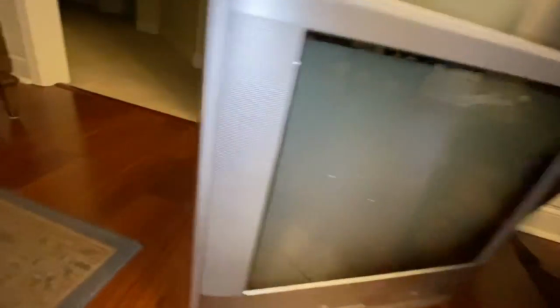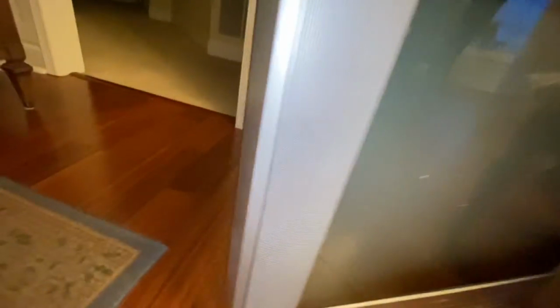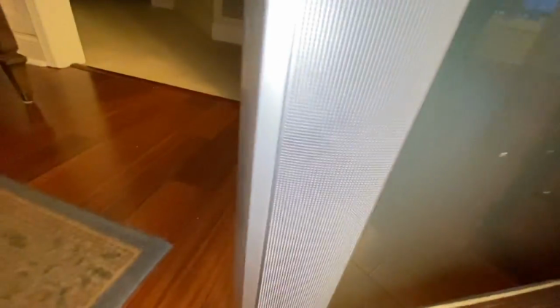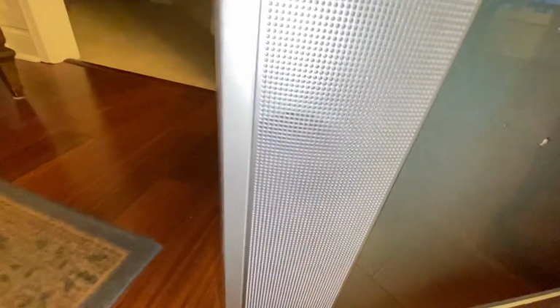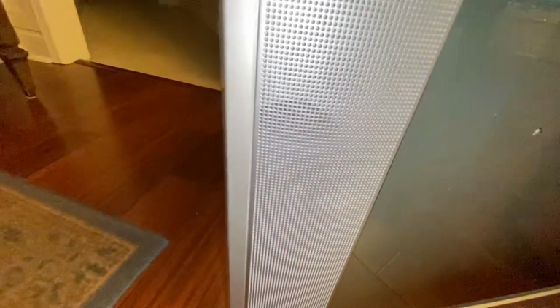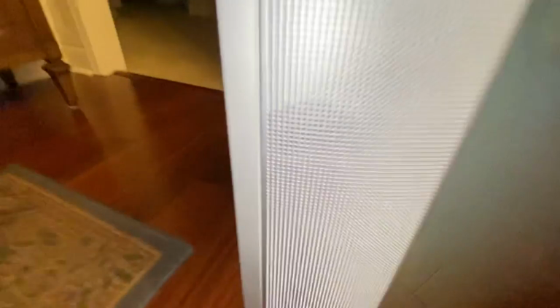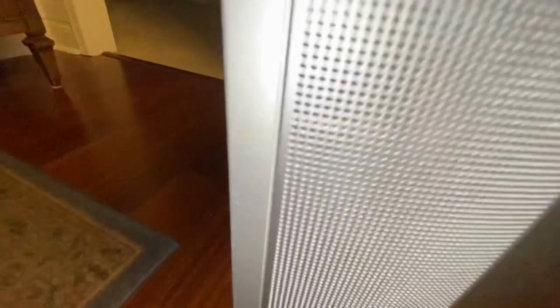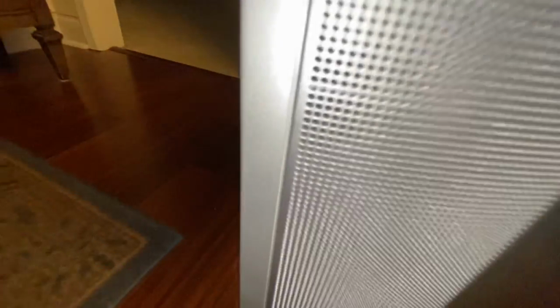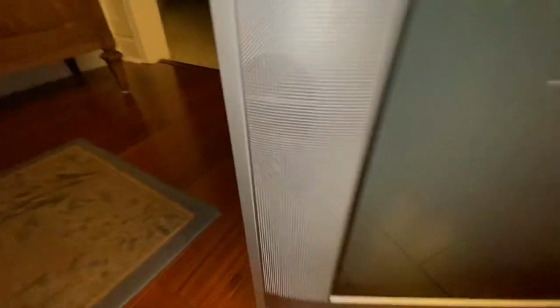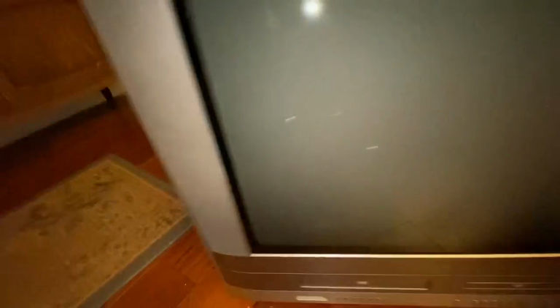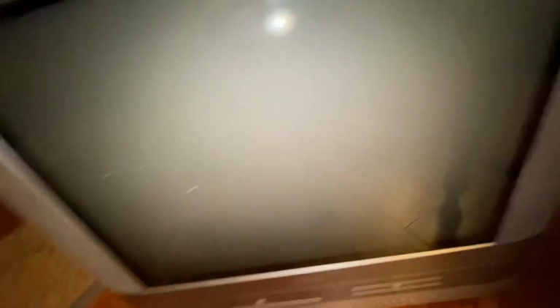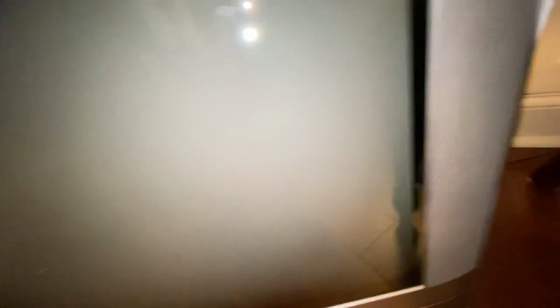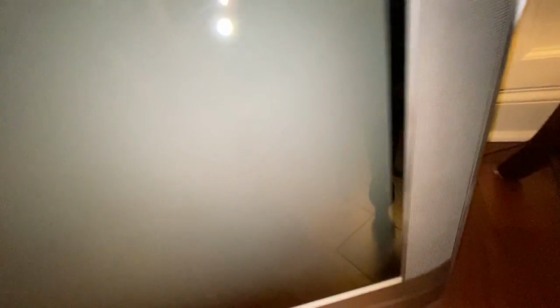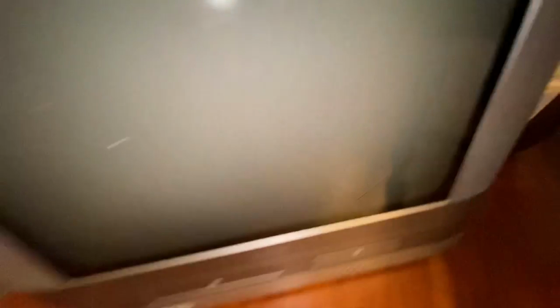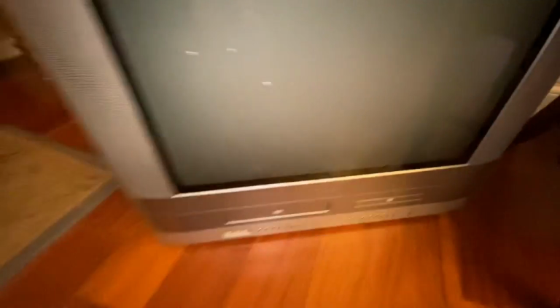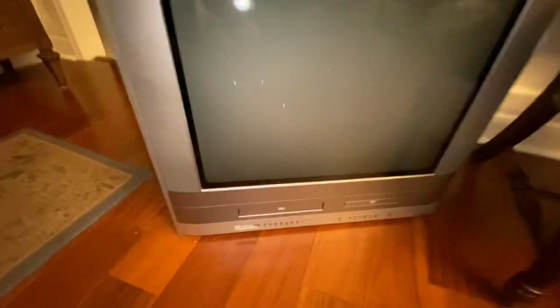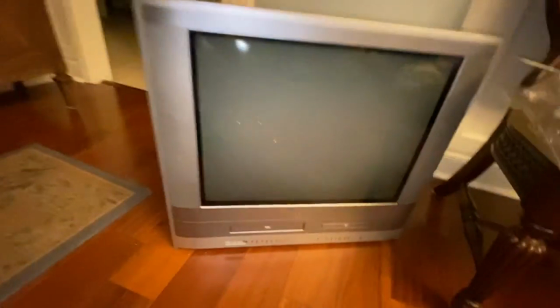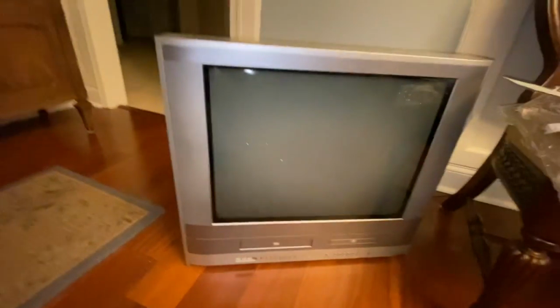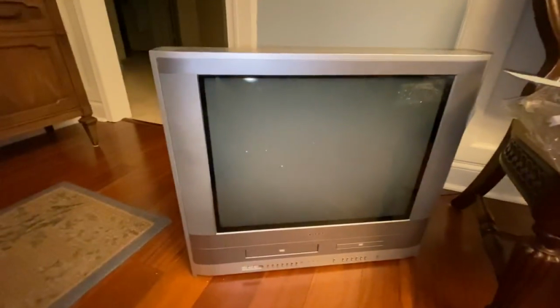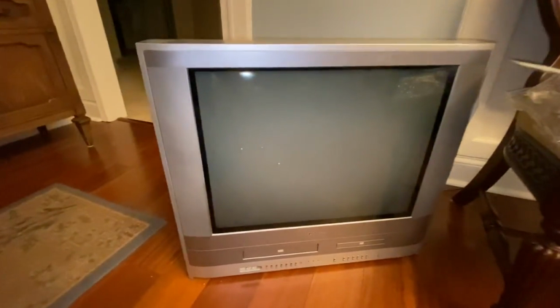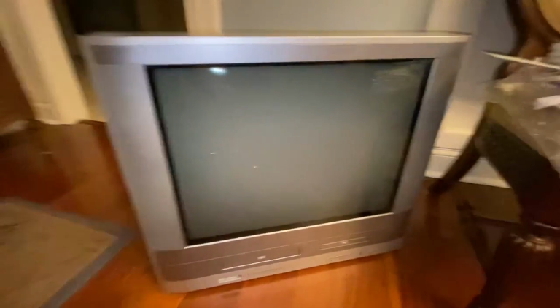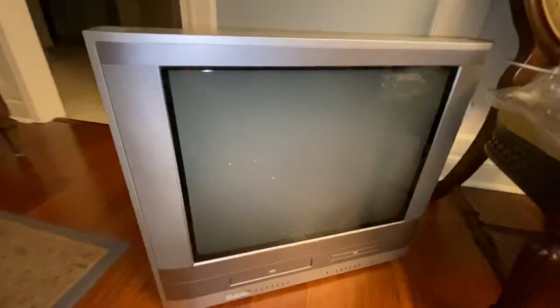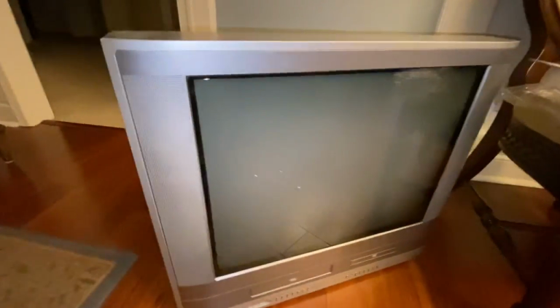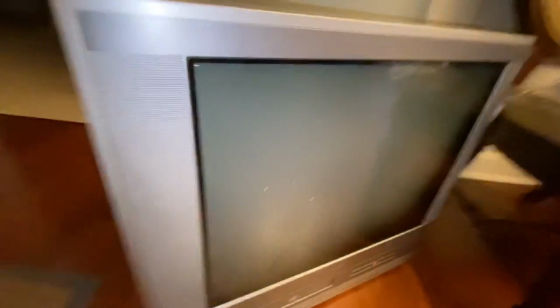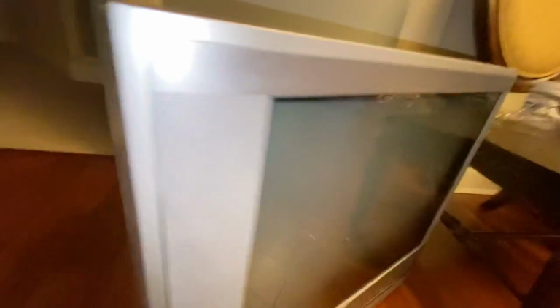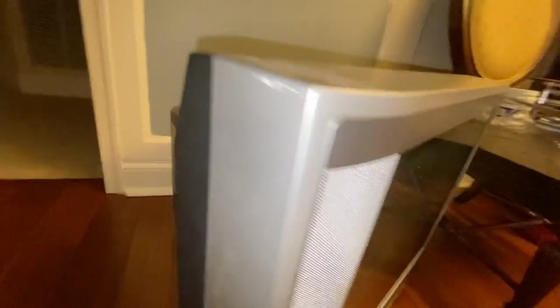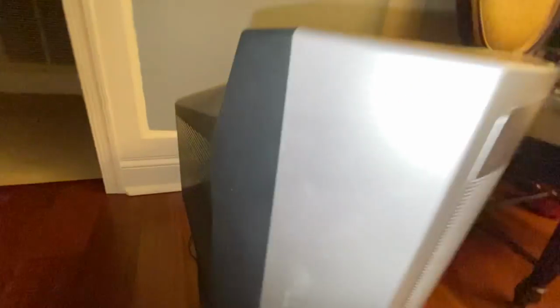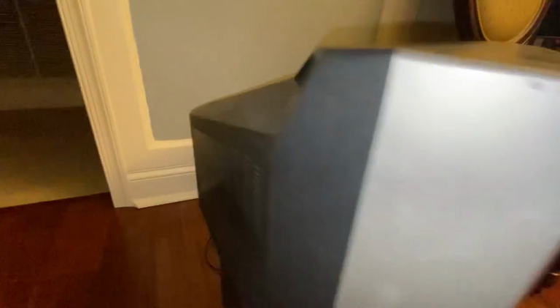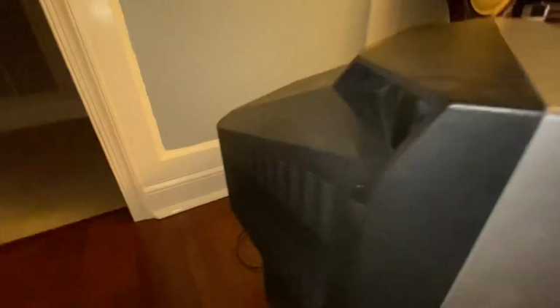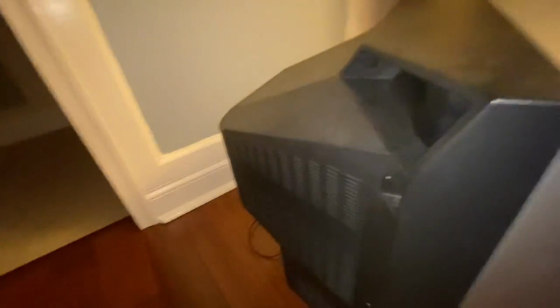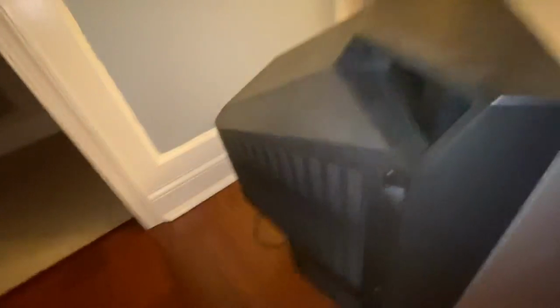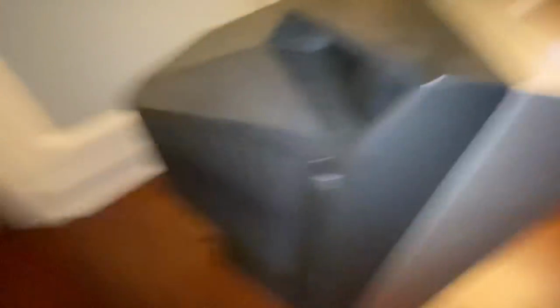You got double speakers — one right here and one right over here. I'm going to show you the back of it, and then we're going to turn it on.